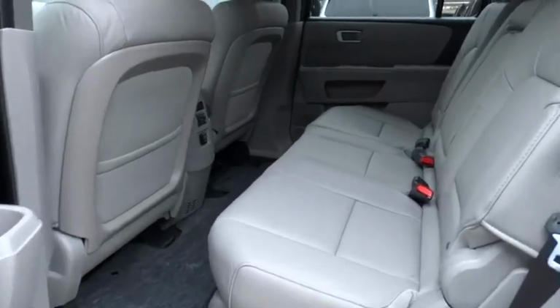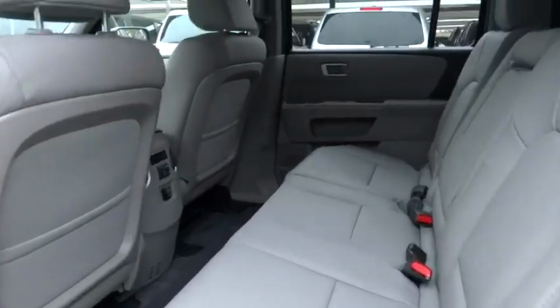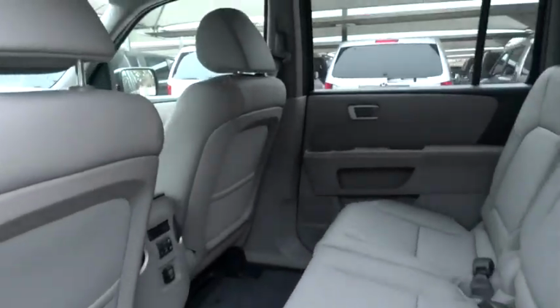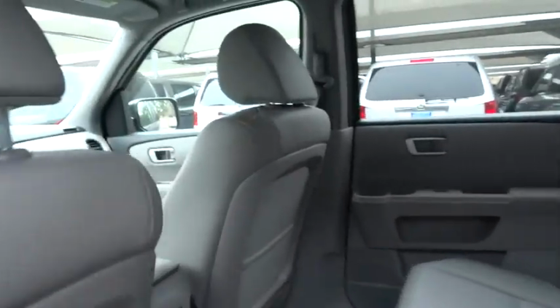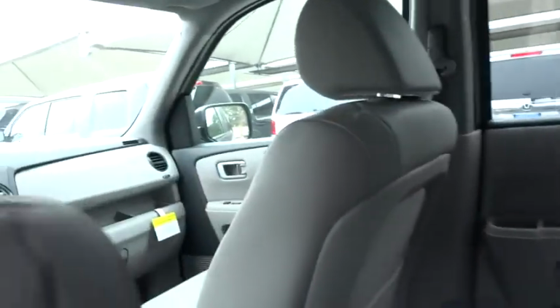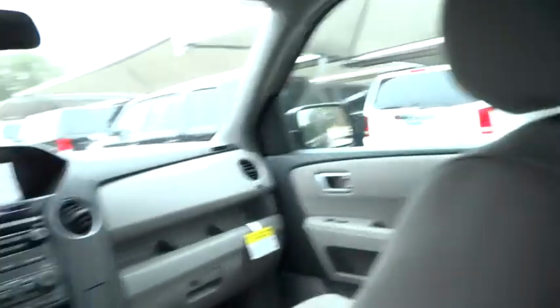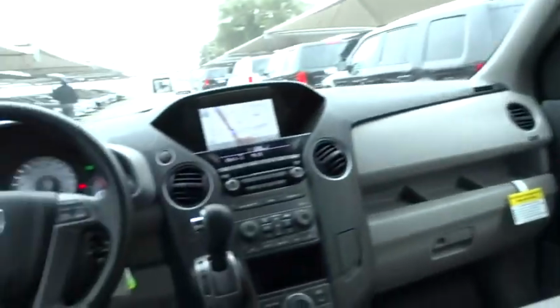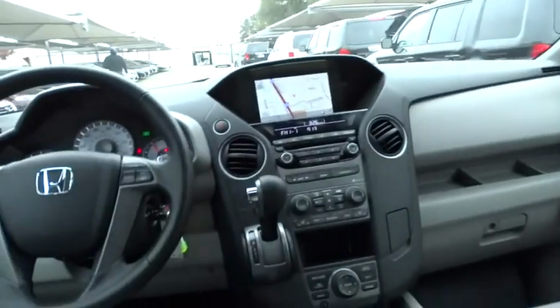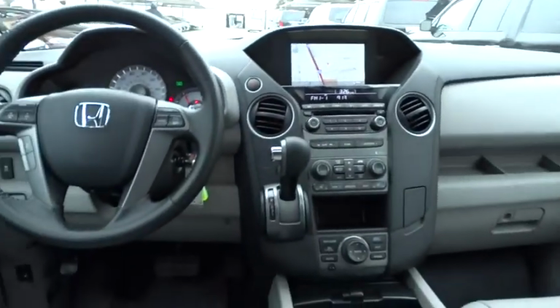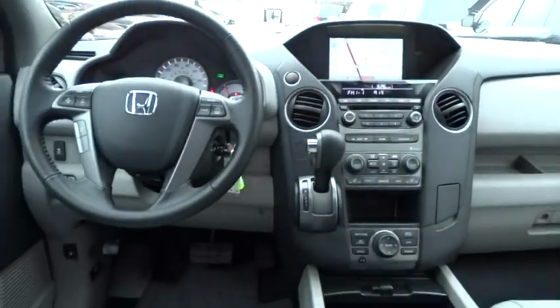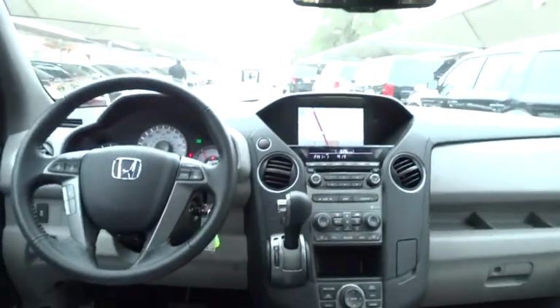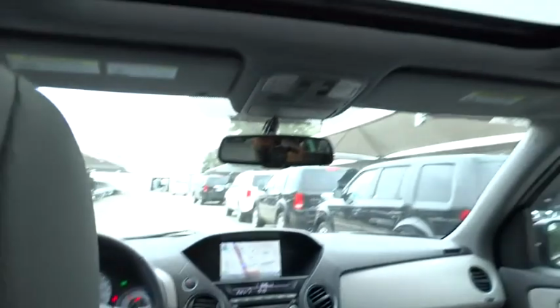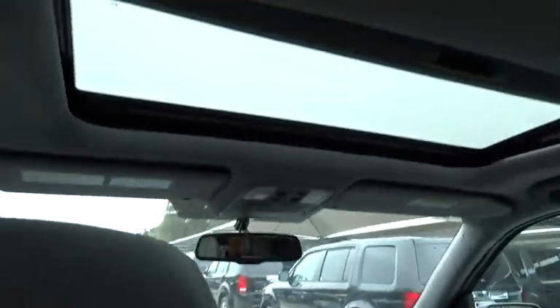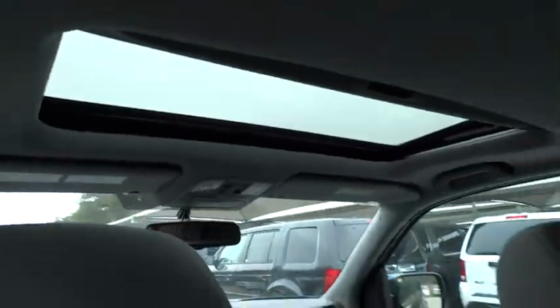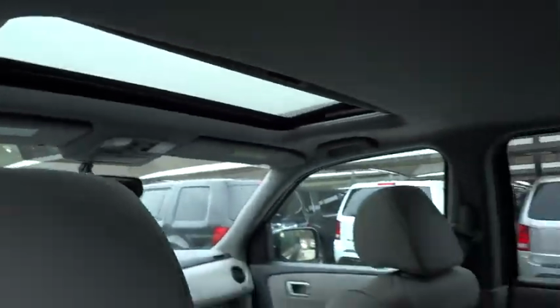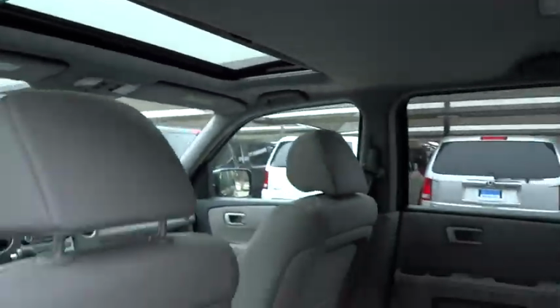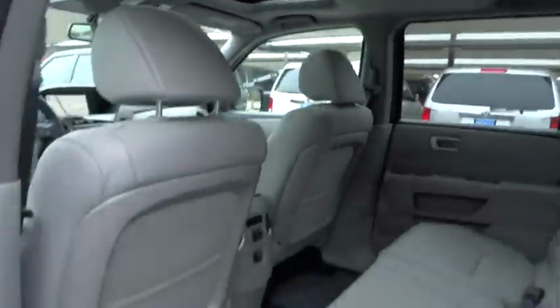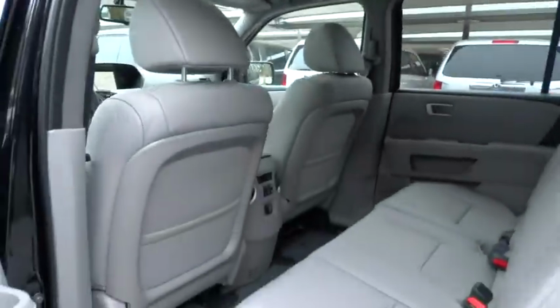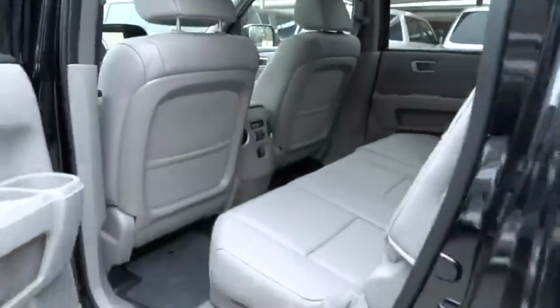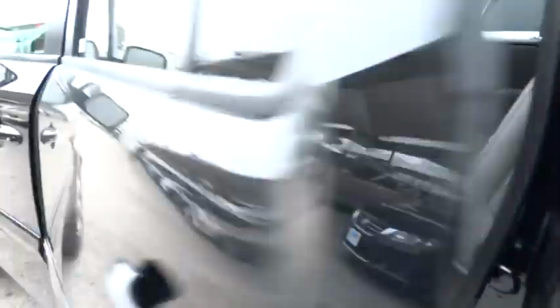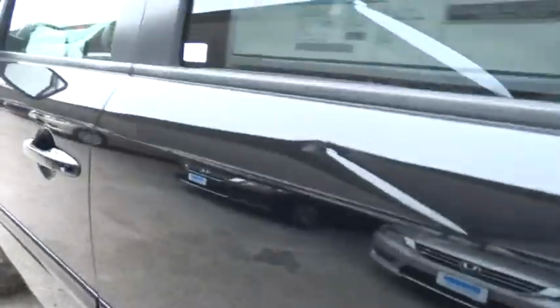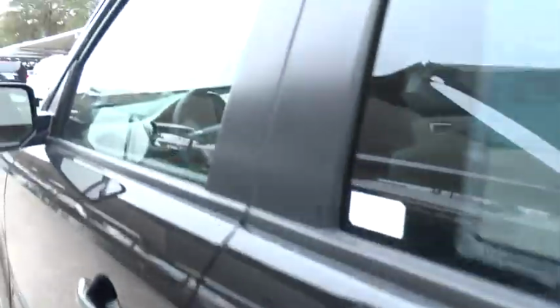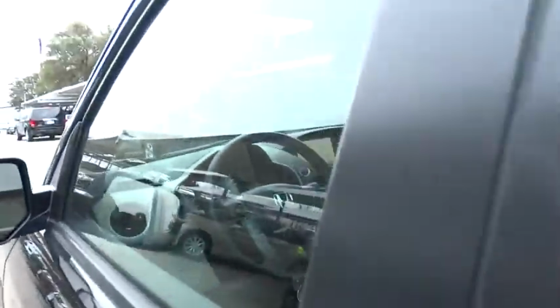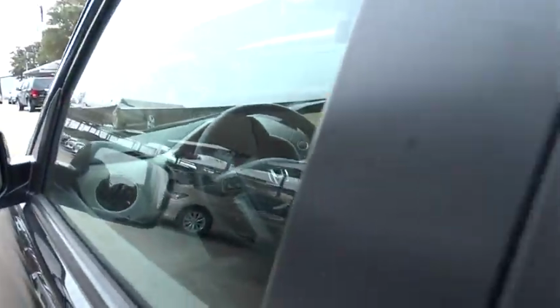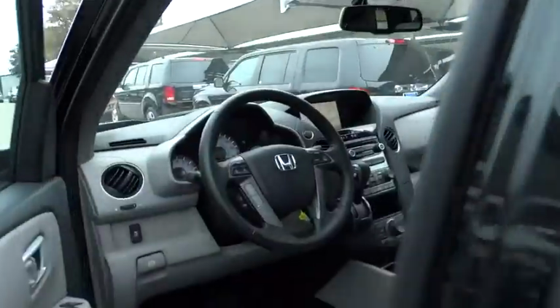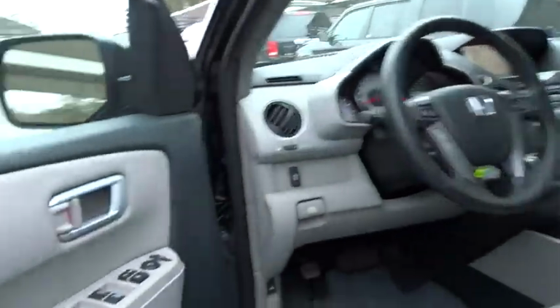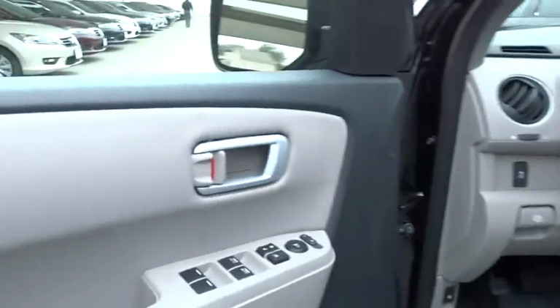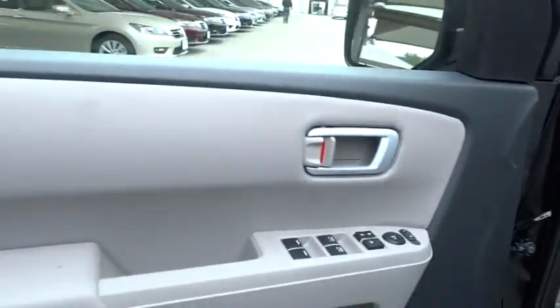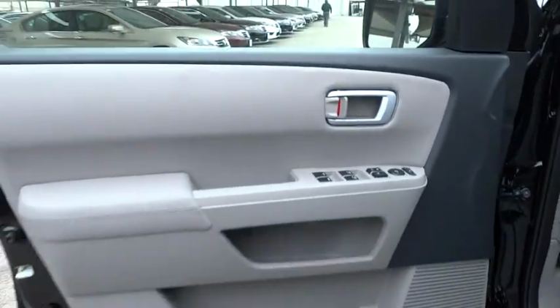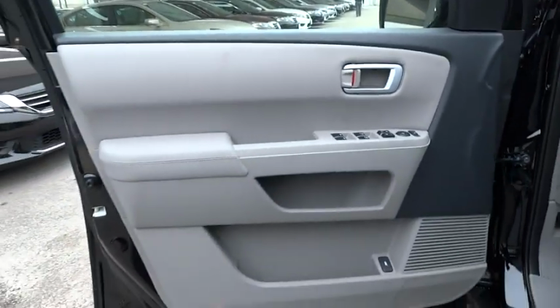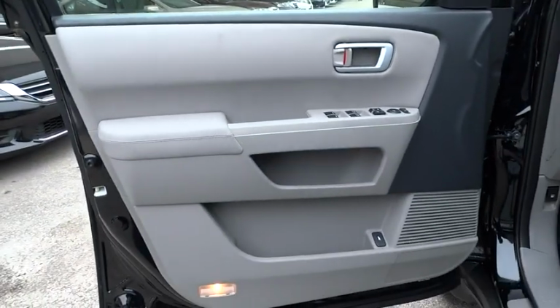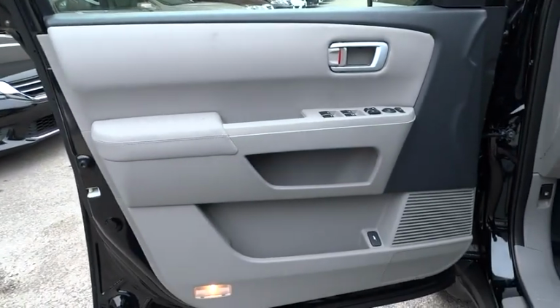Auto dimming rear view mirror, PPO floor mats, rear defrost. This vehicle offers reliability and good looks at a great price. So come in and take a test drive today.